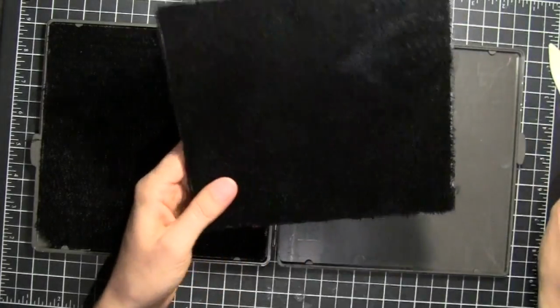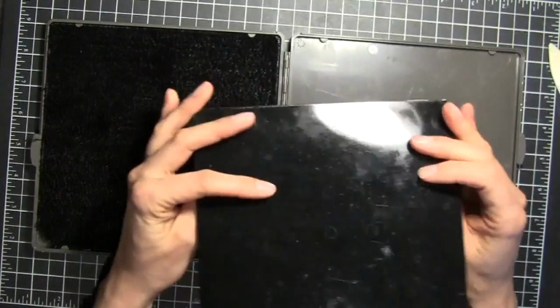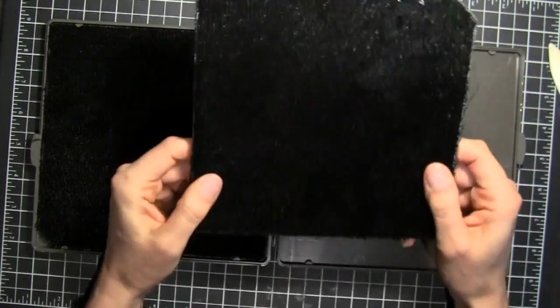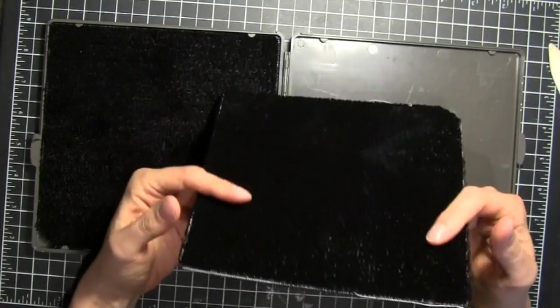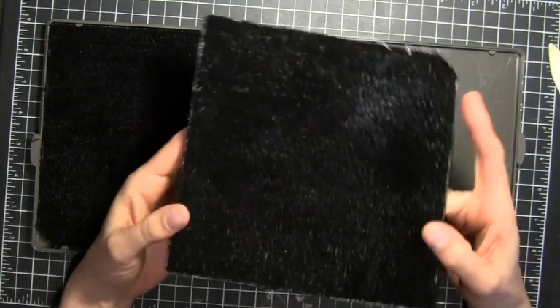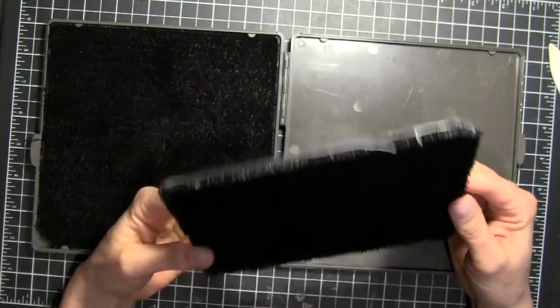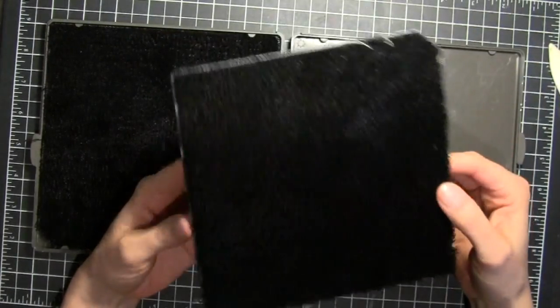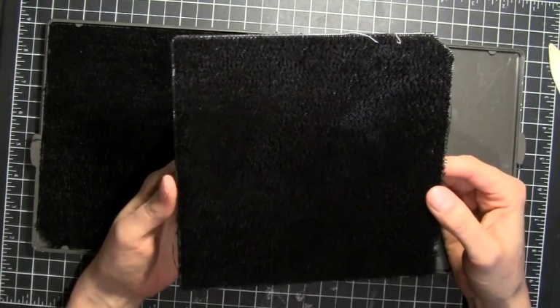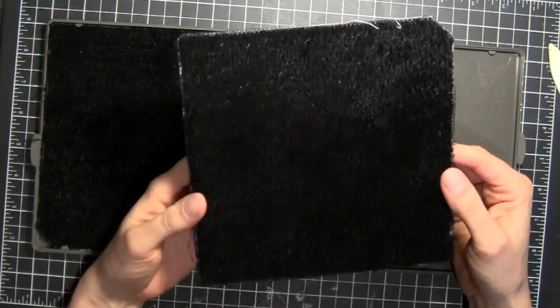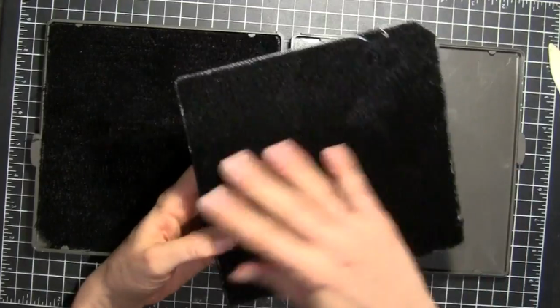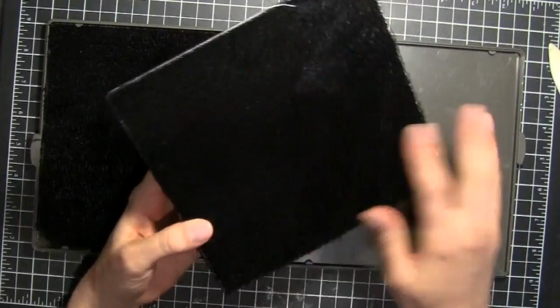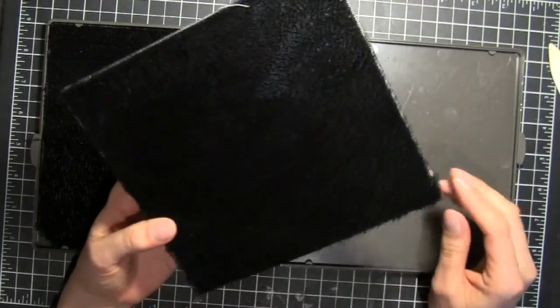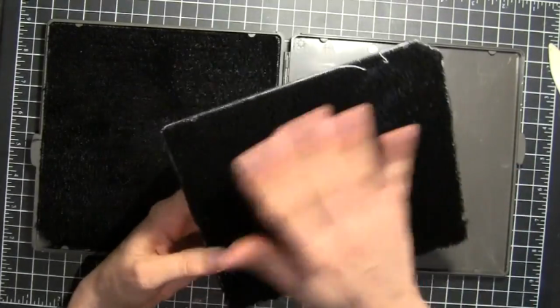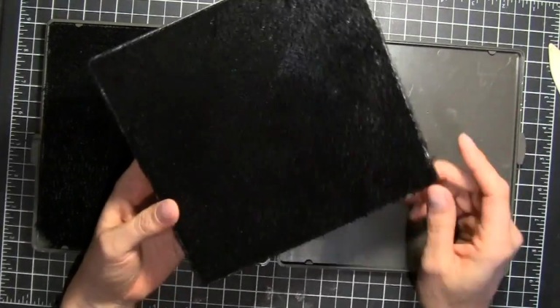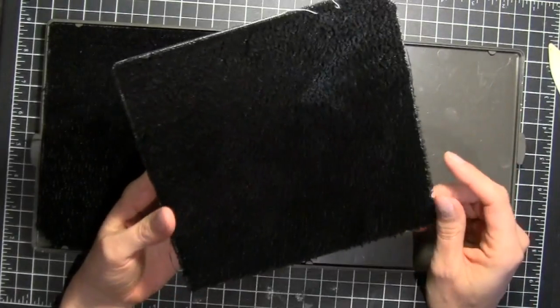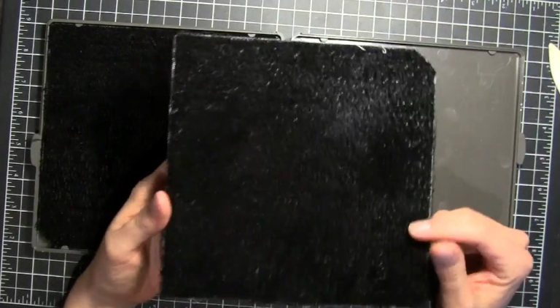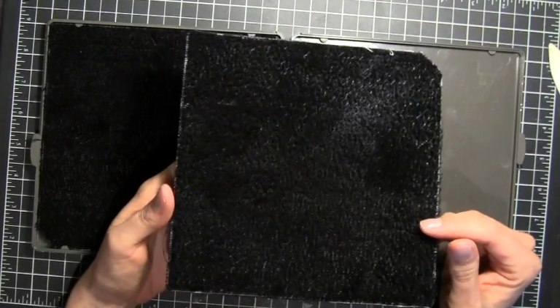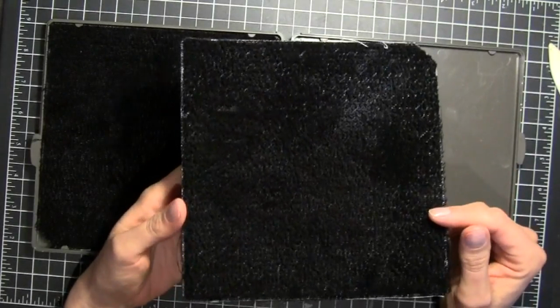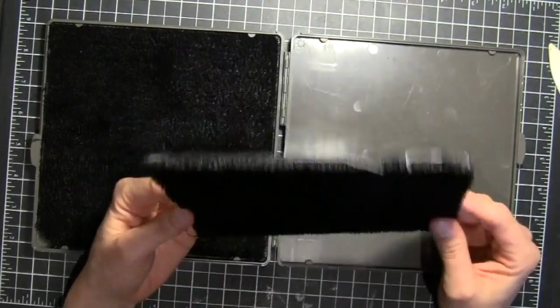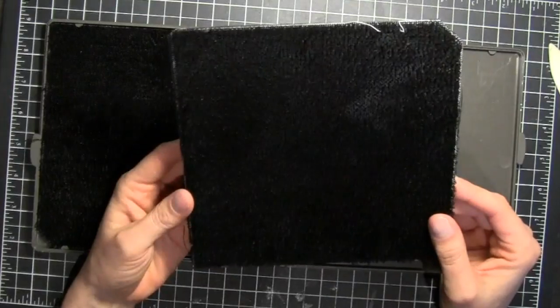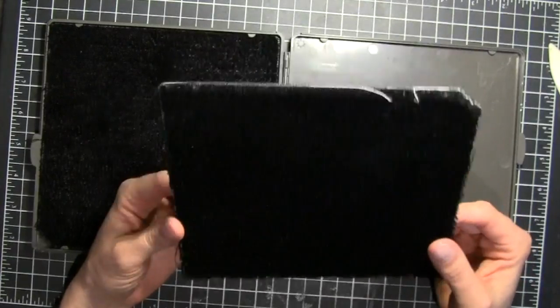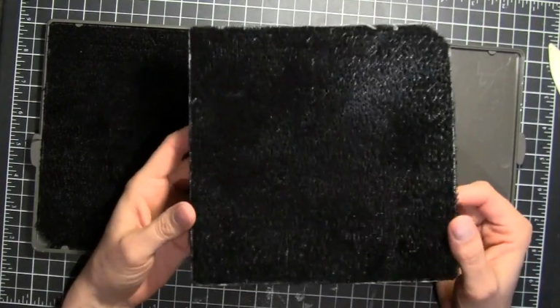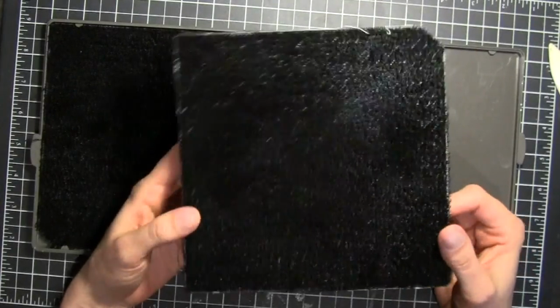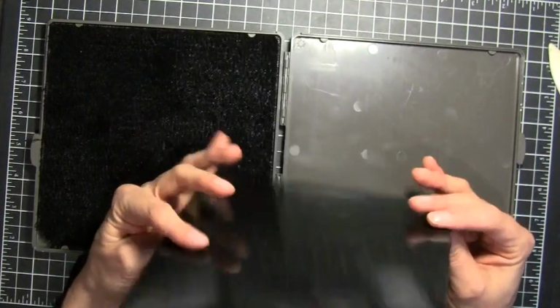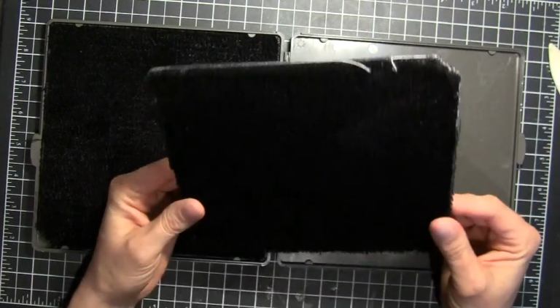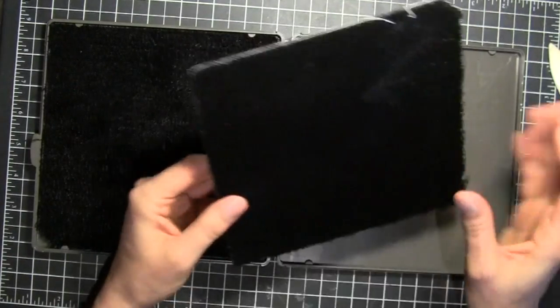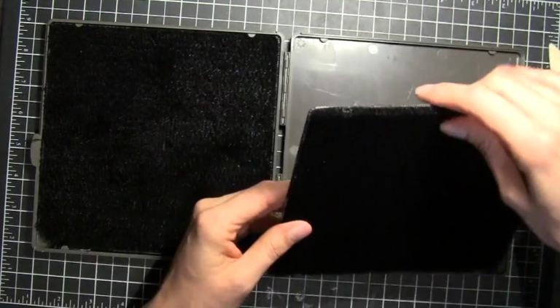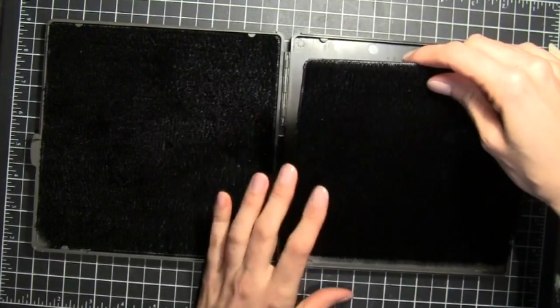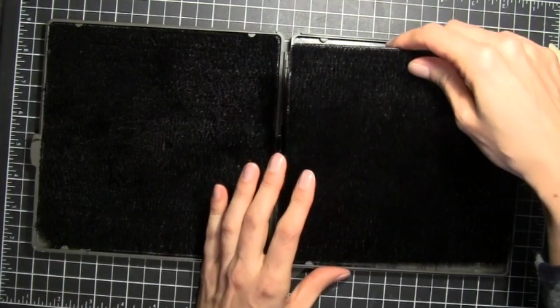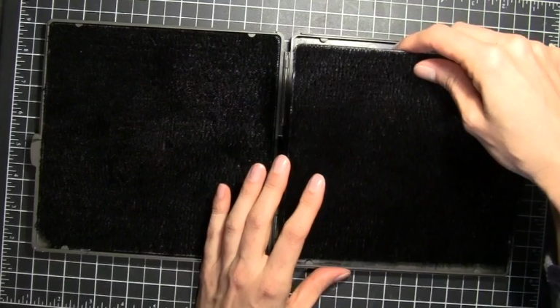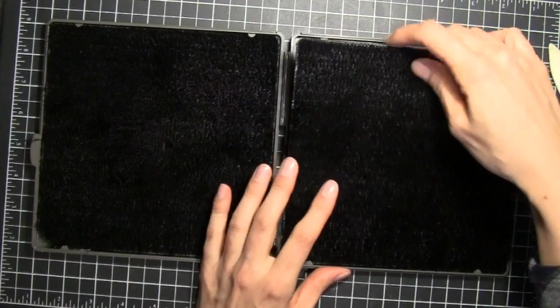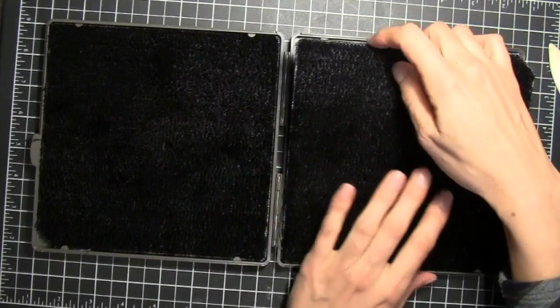You can scoop them out and then just use hot water and some soap to clean it off, or you can rinse it off with water and put it in the dishwasher — that'll clean it off really nicely as well. Then once it's dry you can pop it right back in.